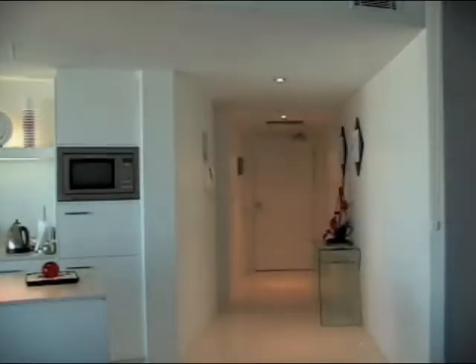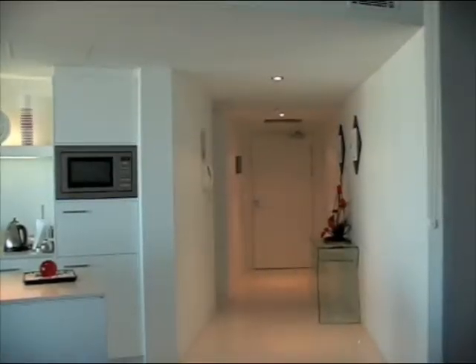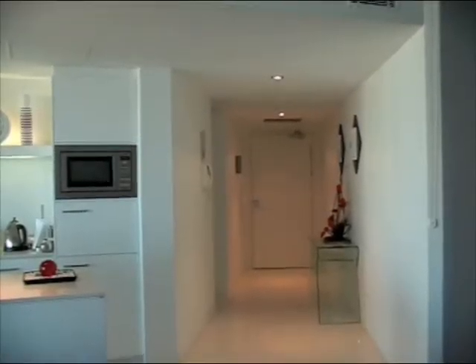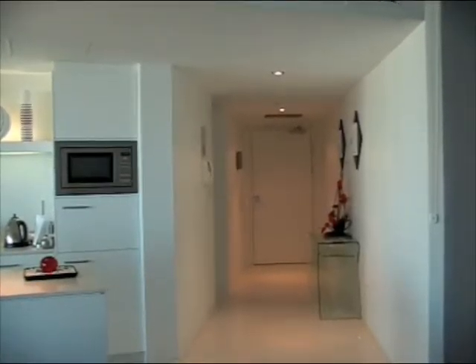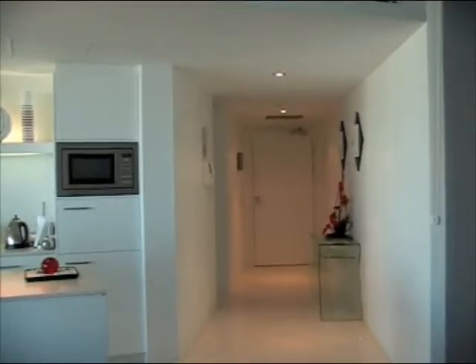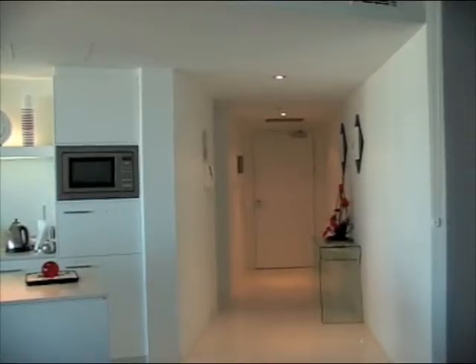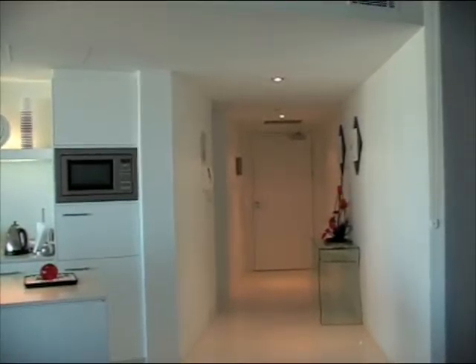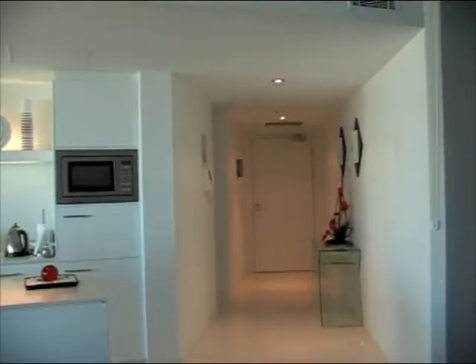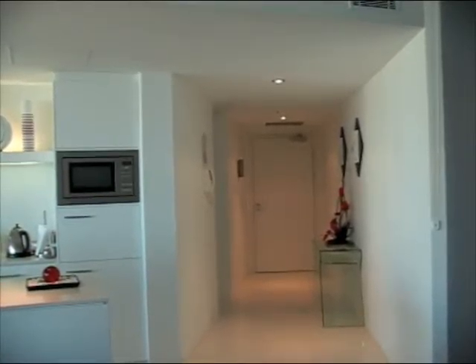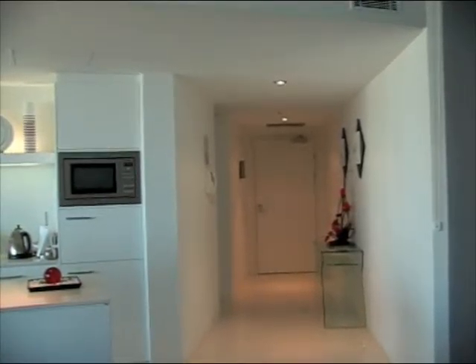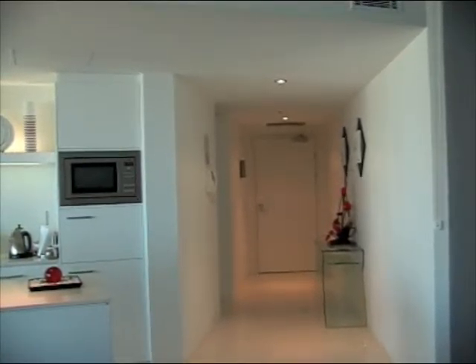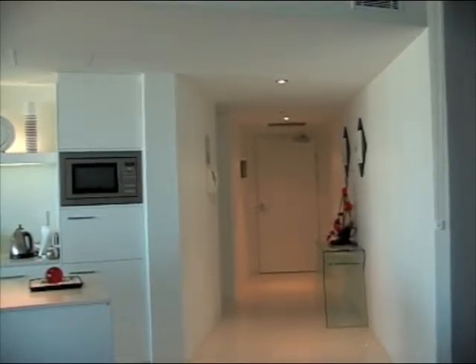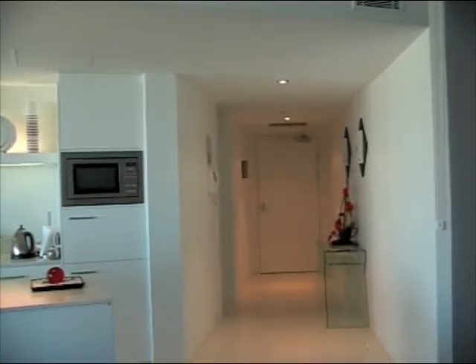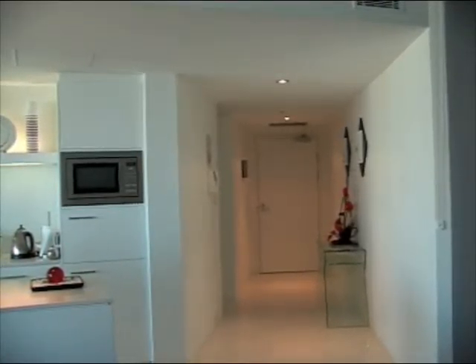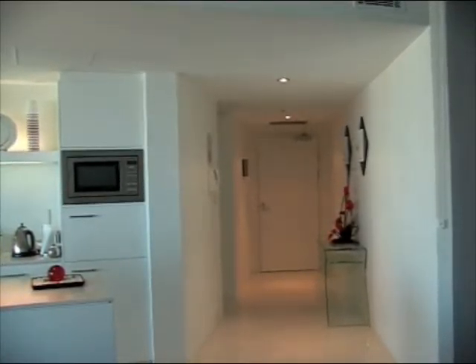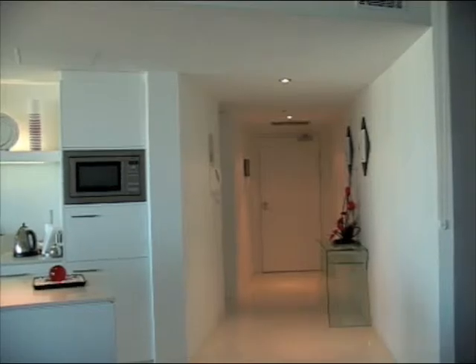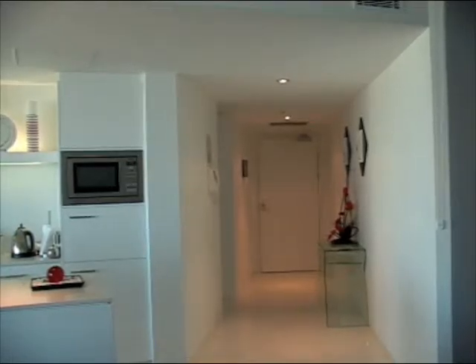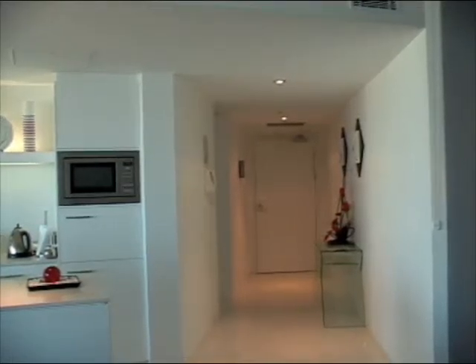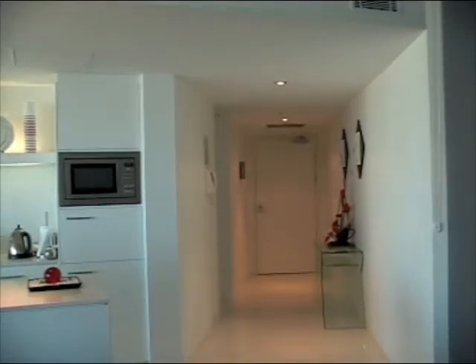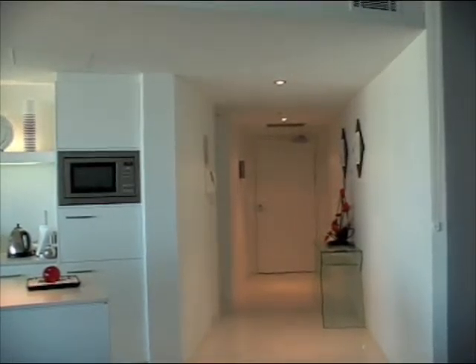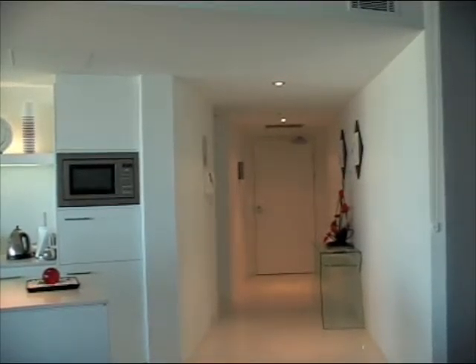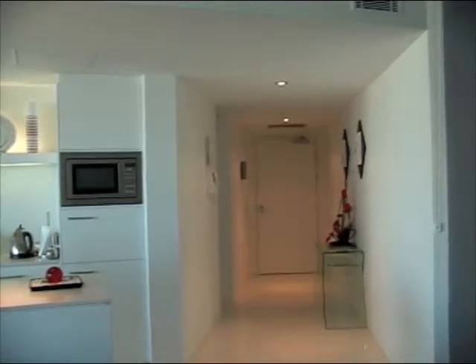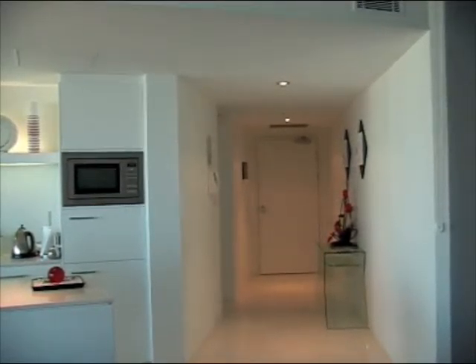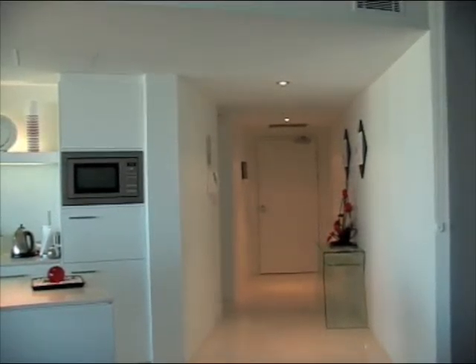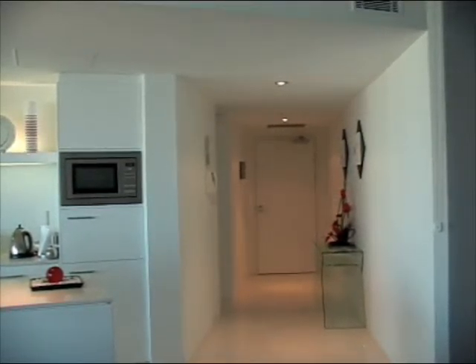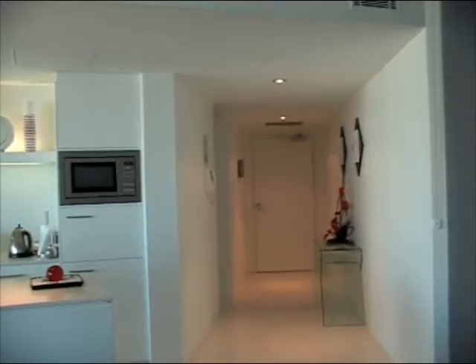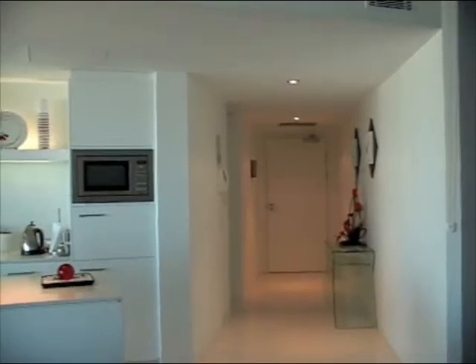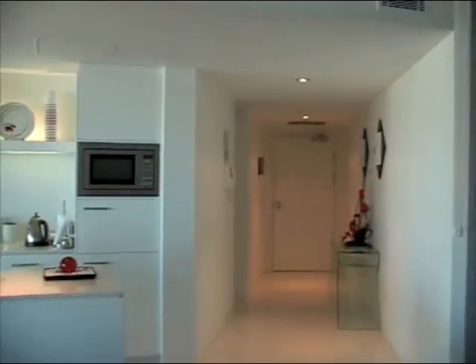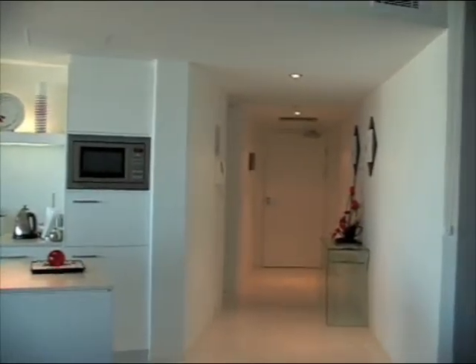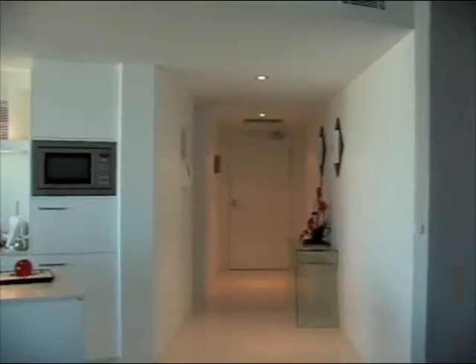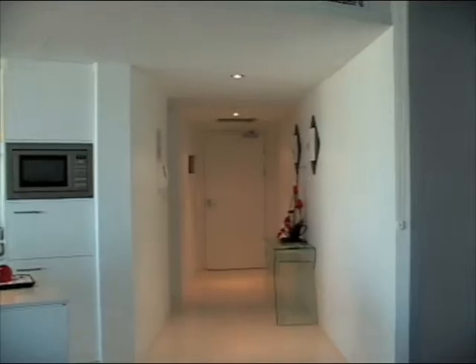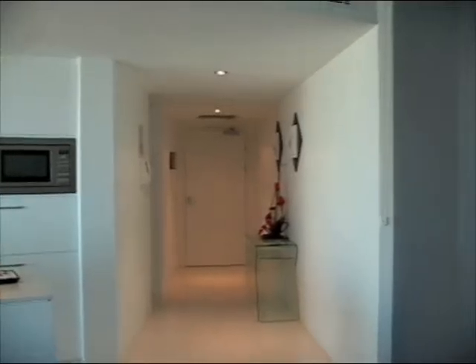This is our front door to unit 2006 at Q1. It looks really nice and welcoming as soon as you come into this place.